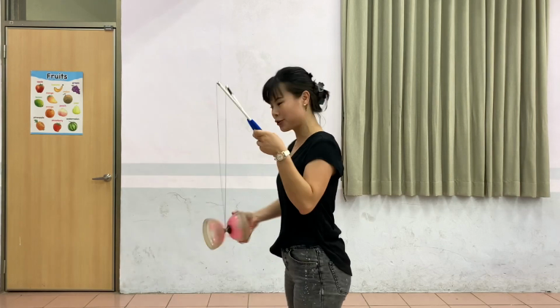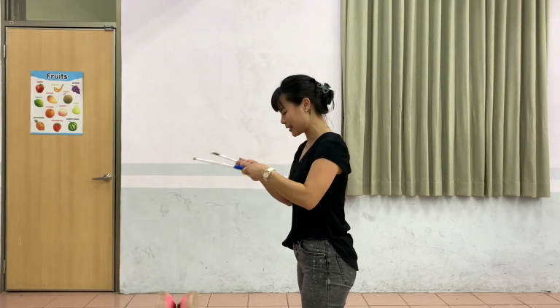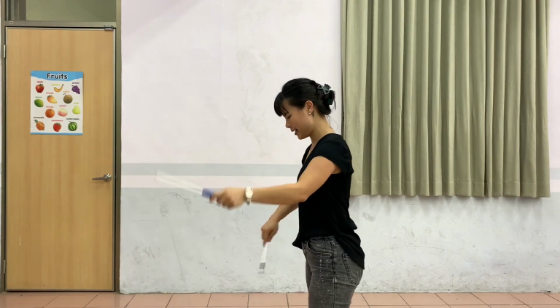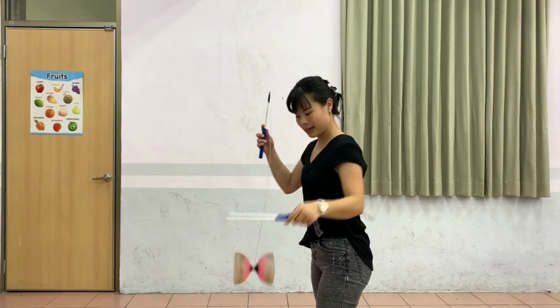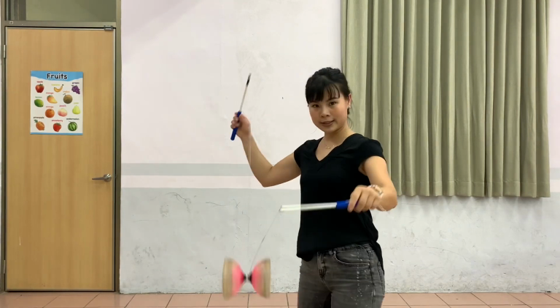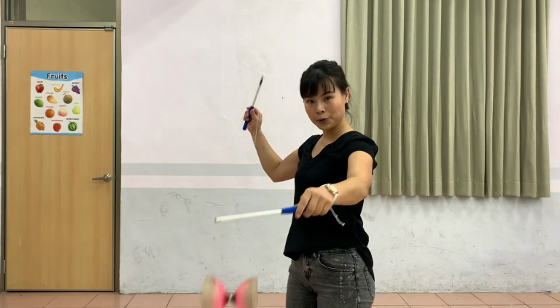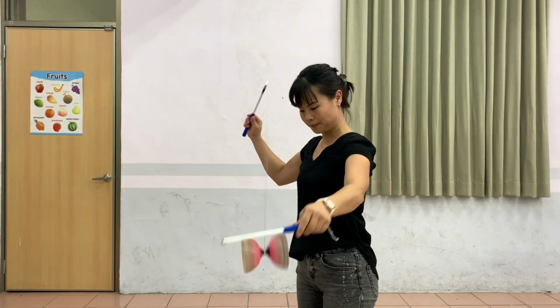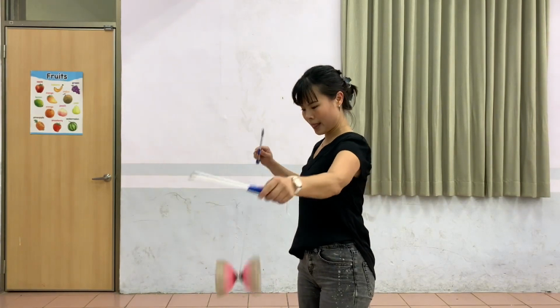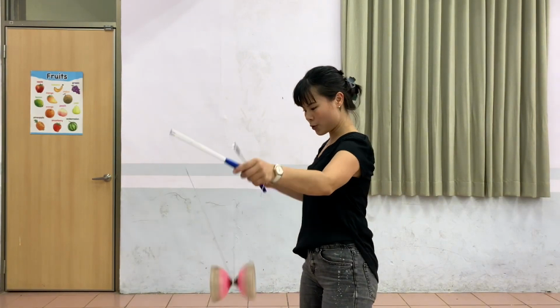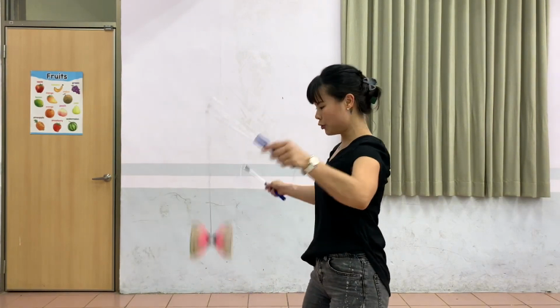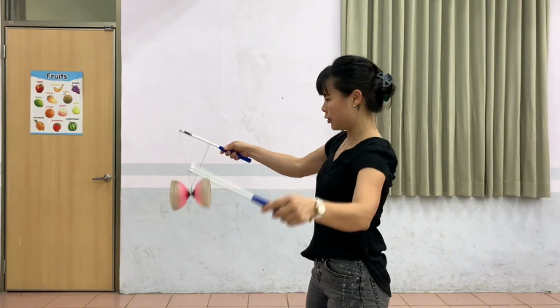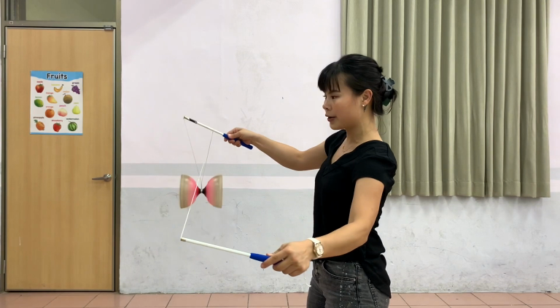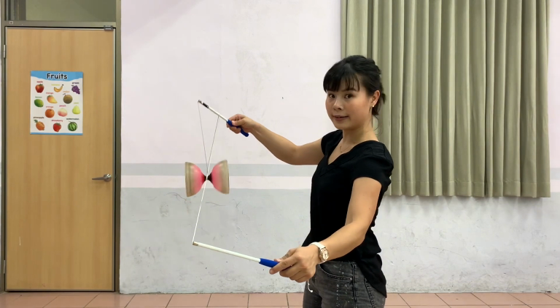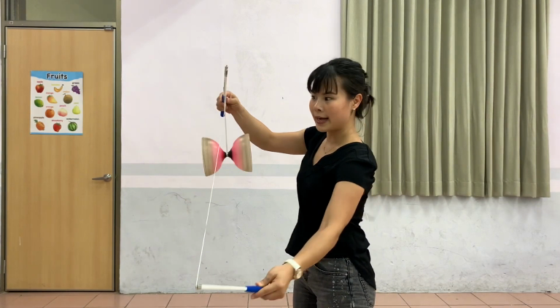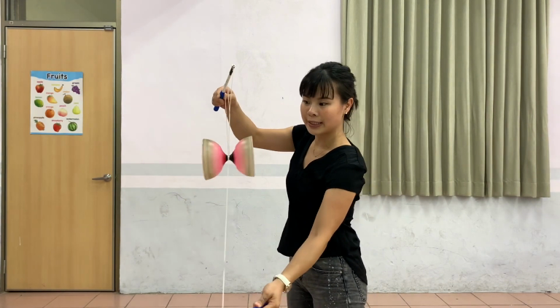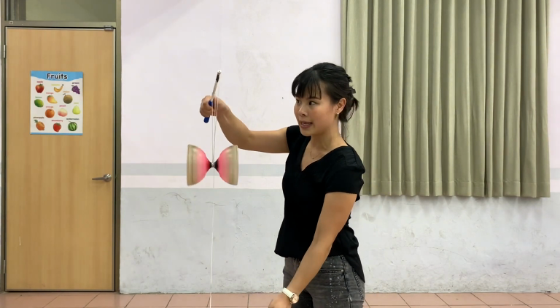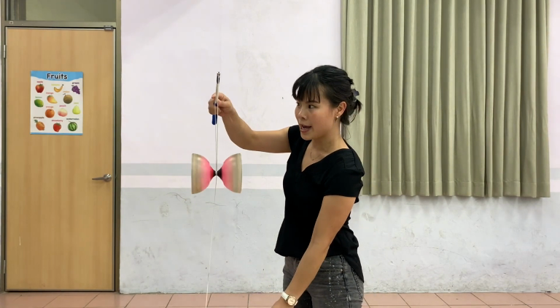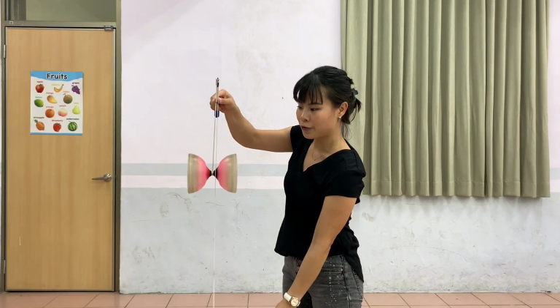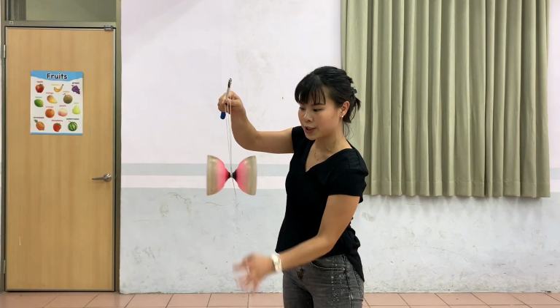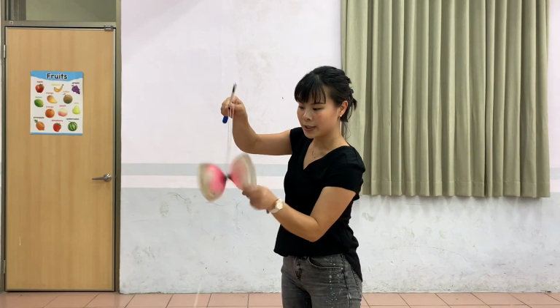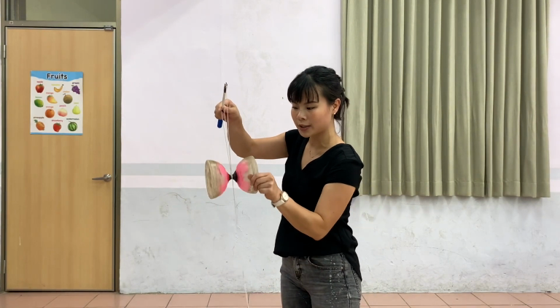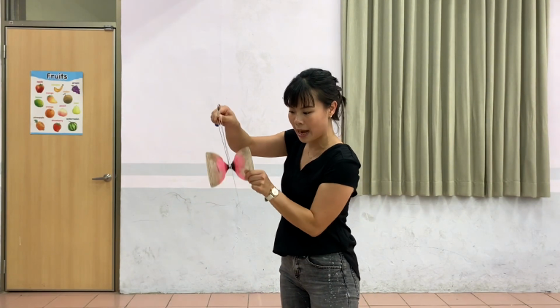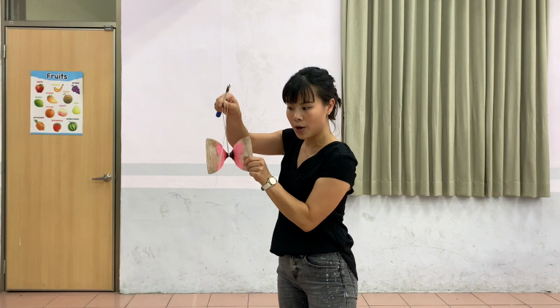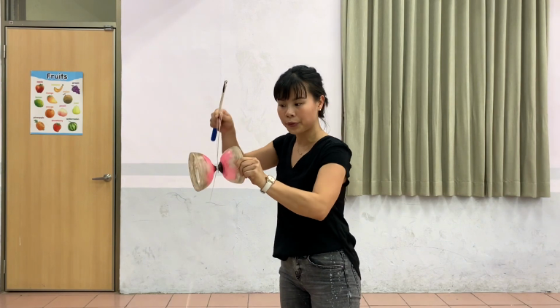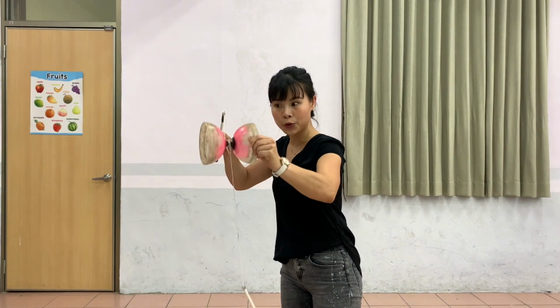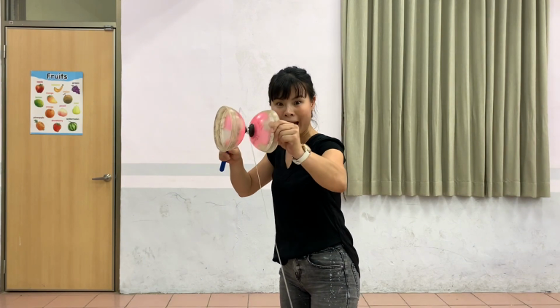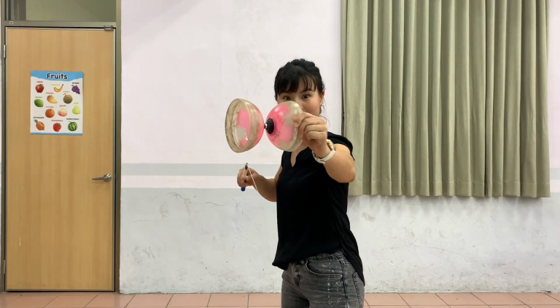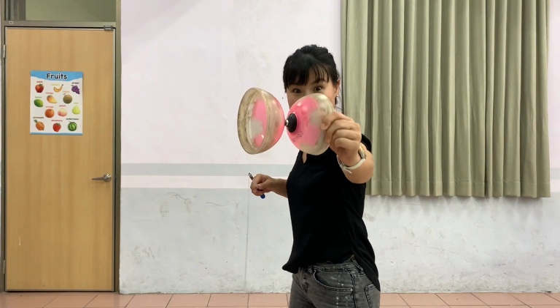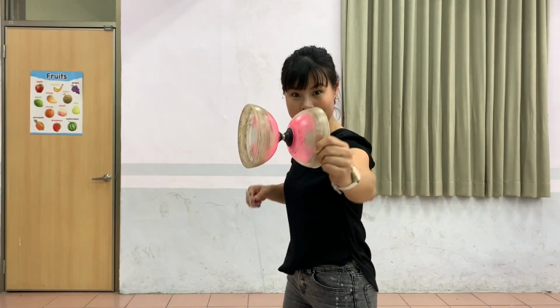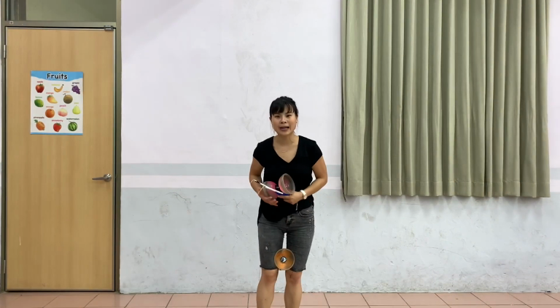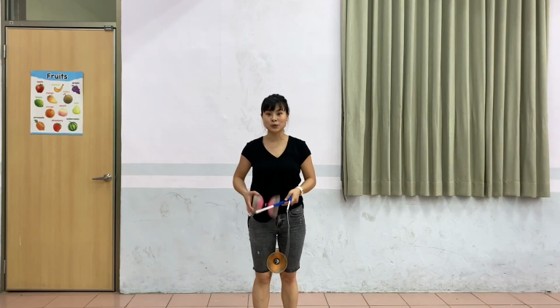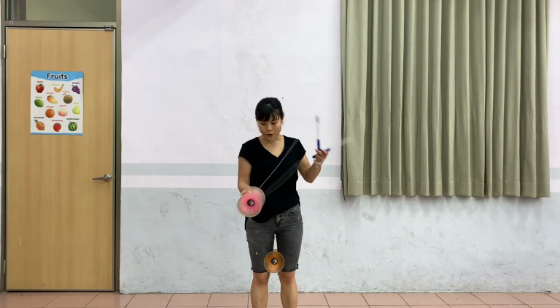I'll show you from the side. There's a loop, and you unloop to underneath, and the string is right here. You have to make sure you toss the Diablo through and past the string.